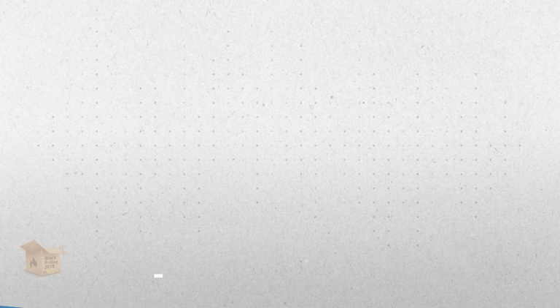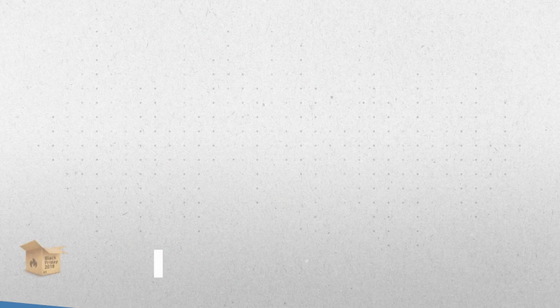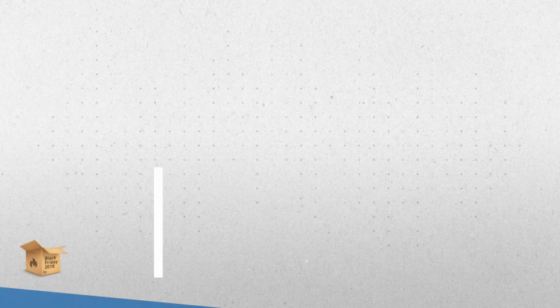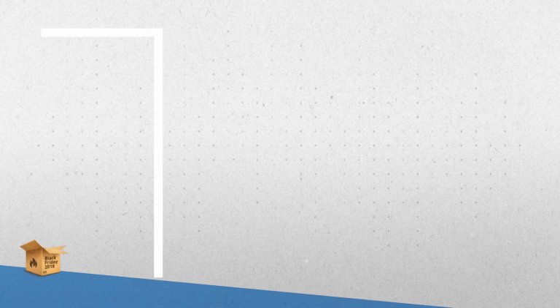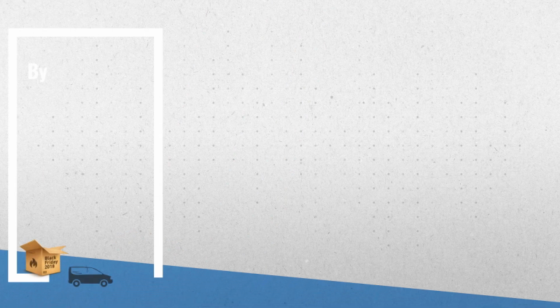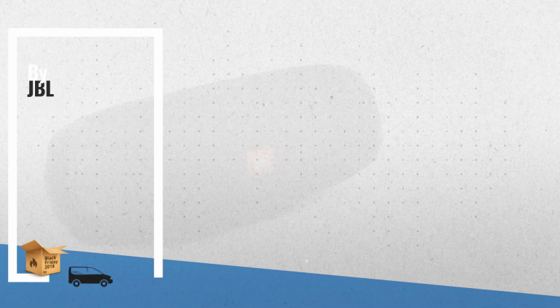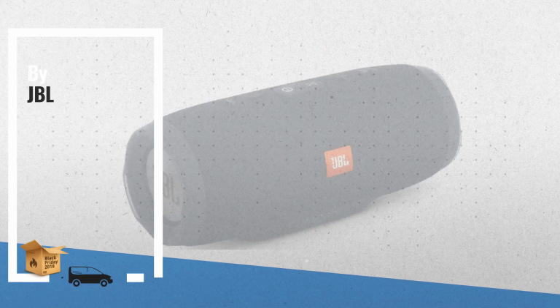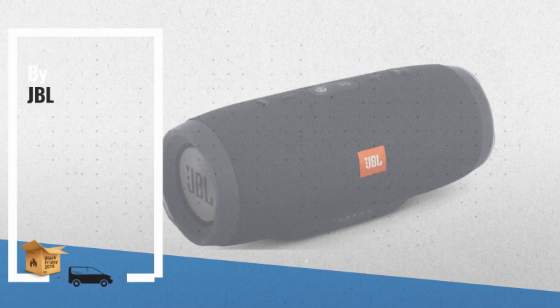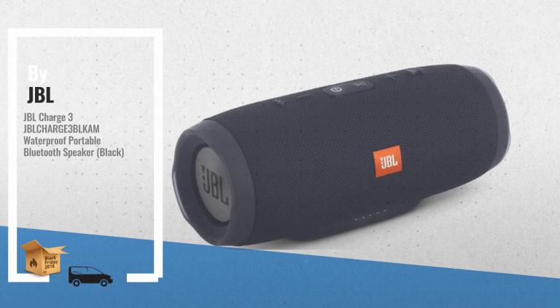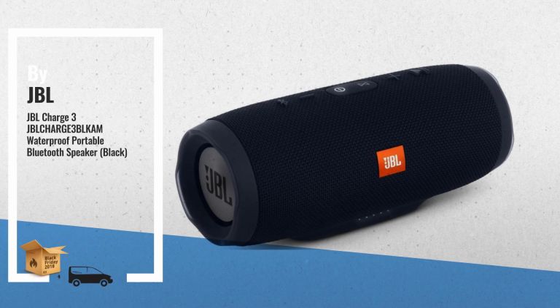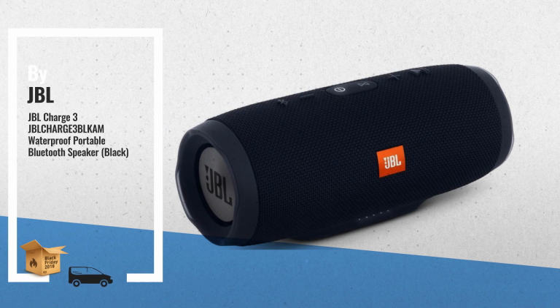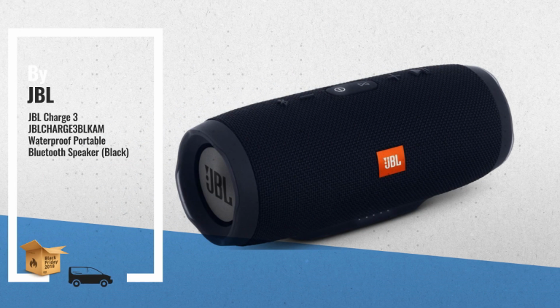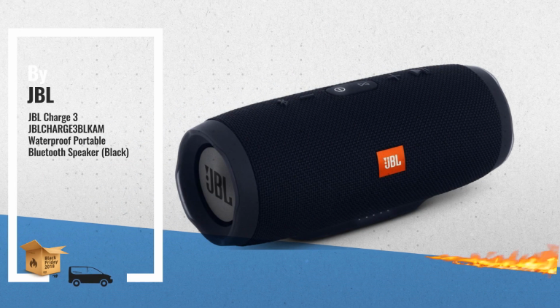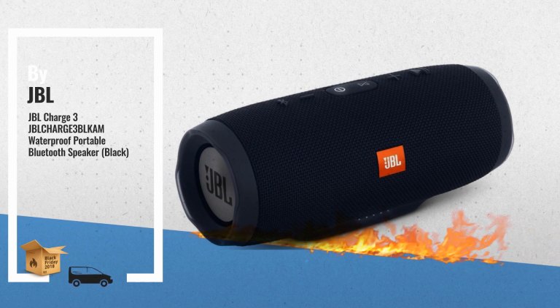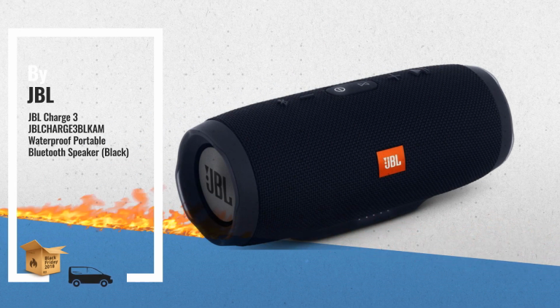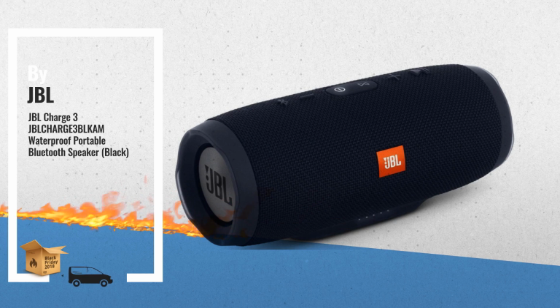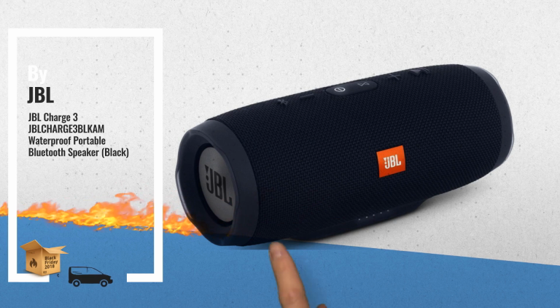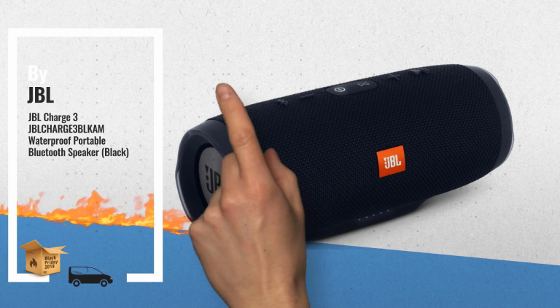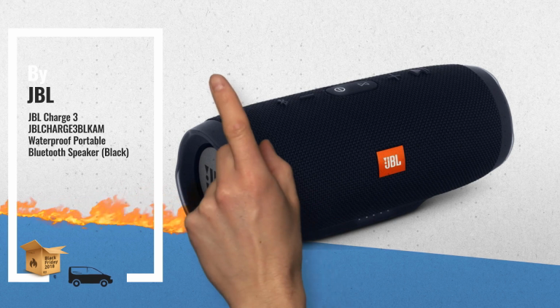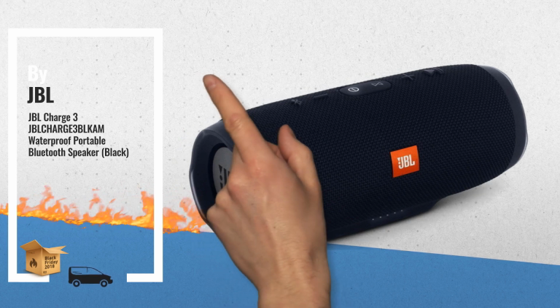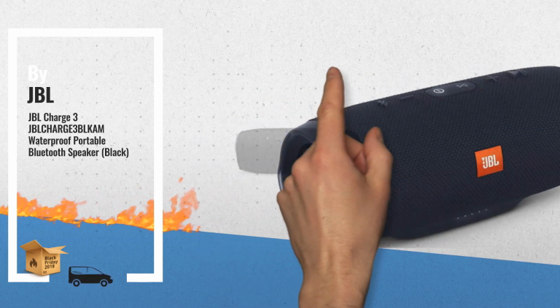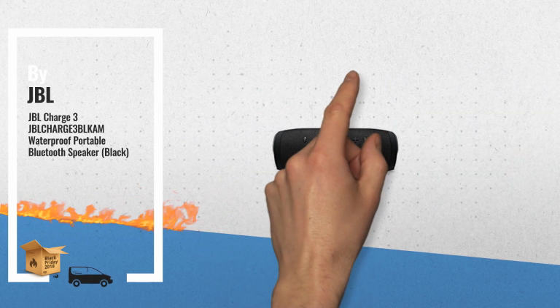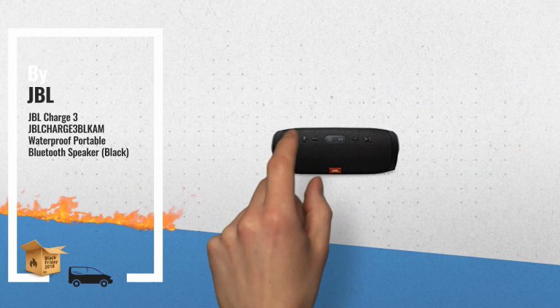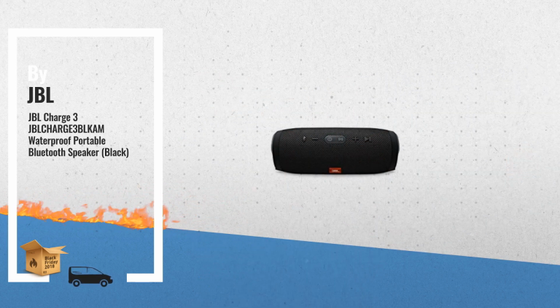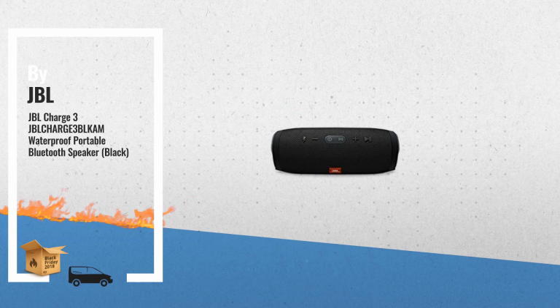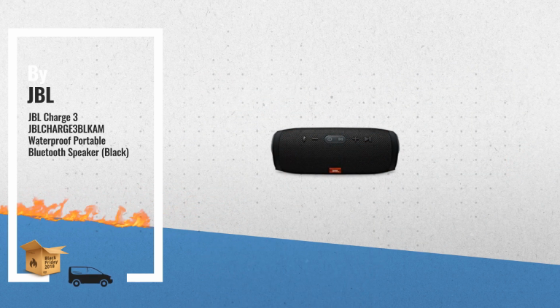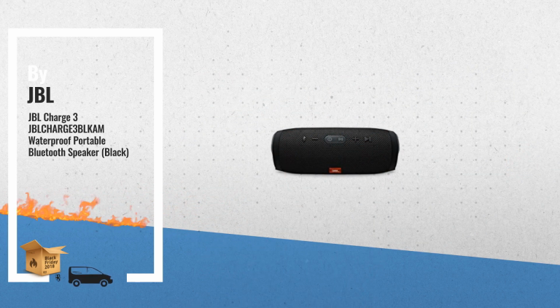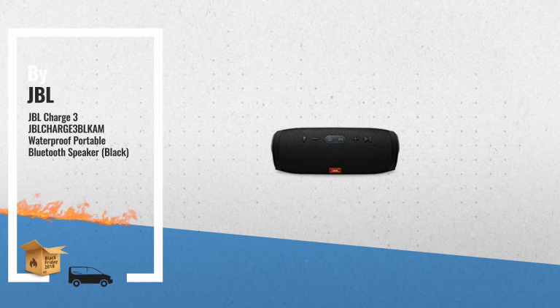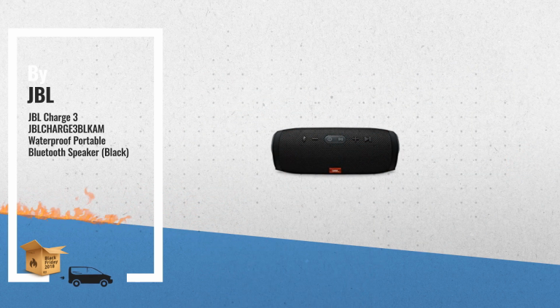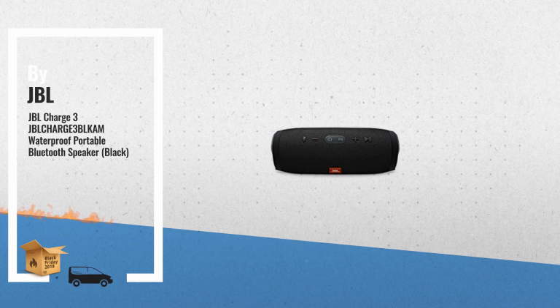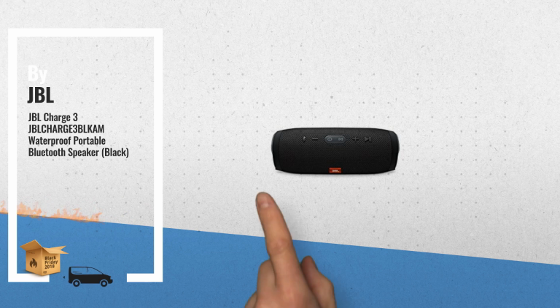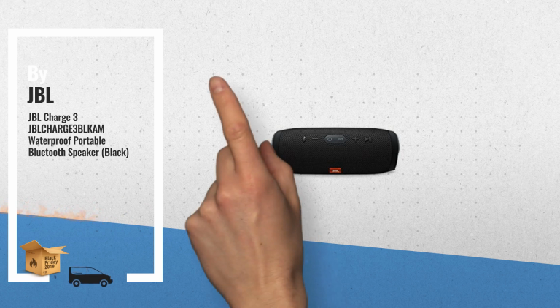Number 2, wirelessly connect up to 3 smartphones or tablets to the speaker and take turns playing powerful stereo sound — another great product by JBL.